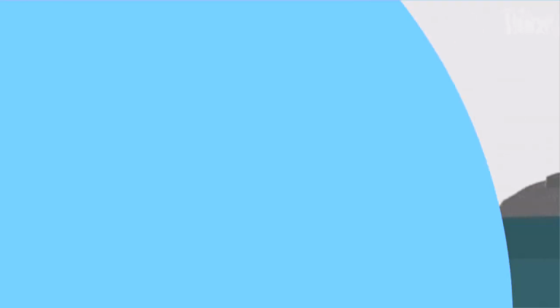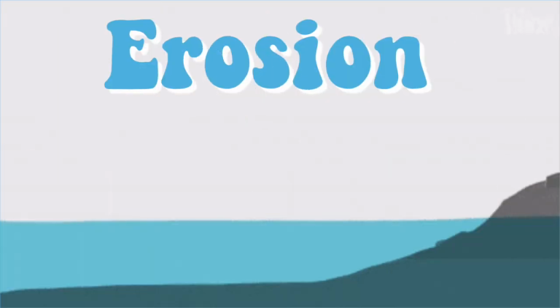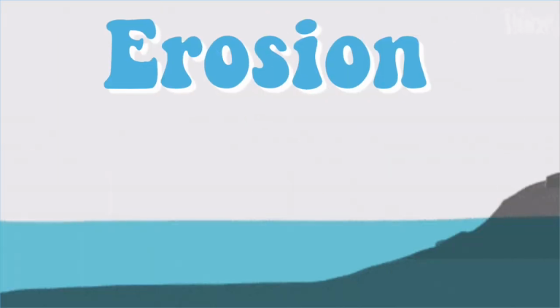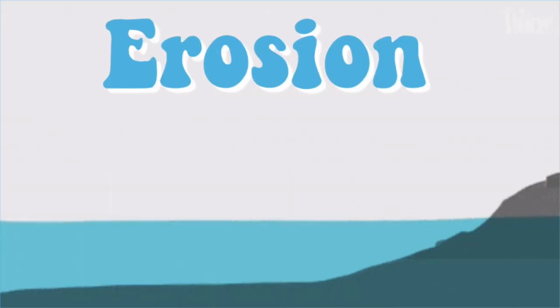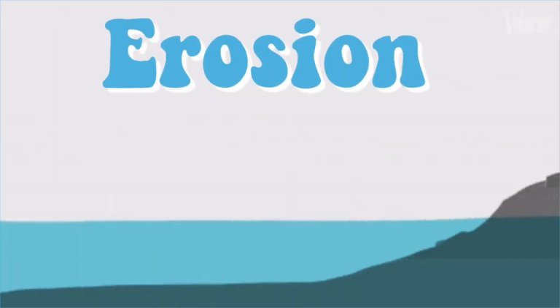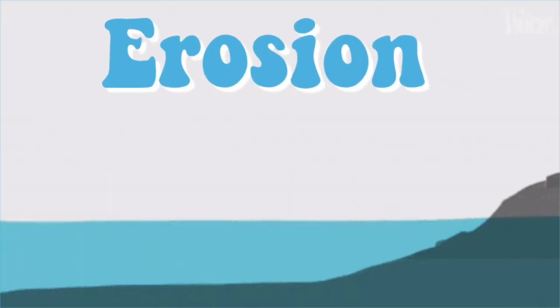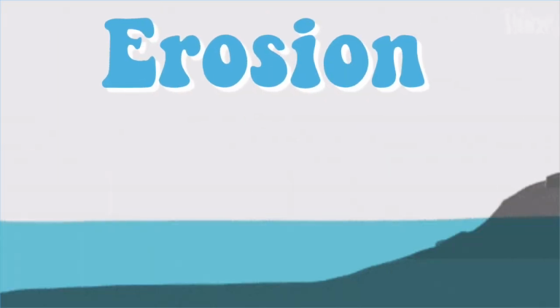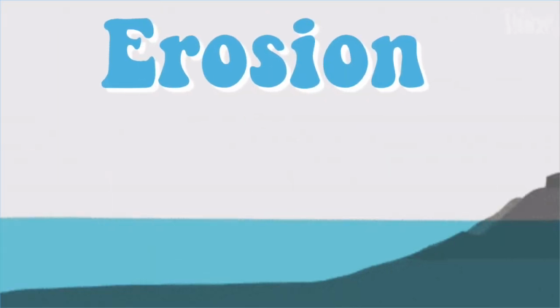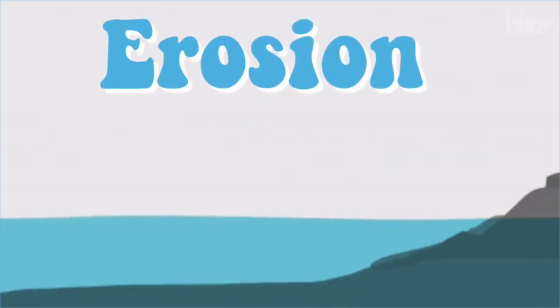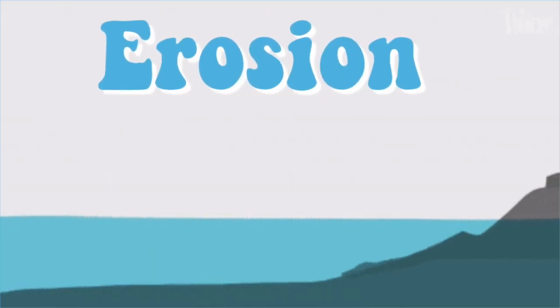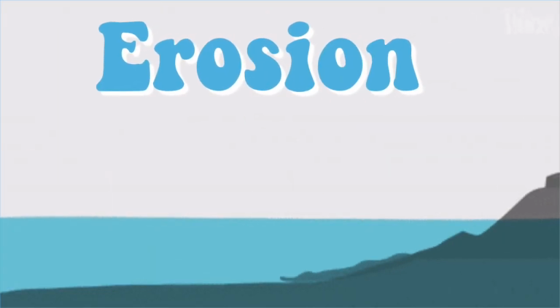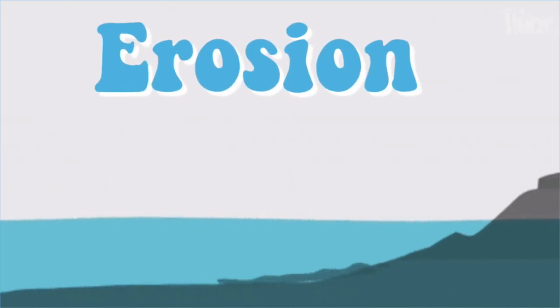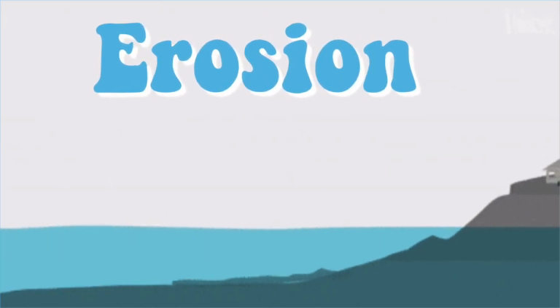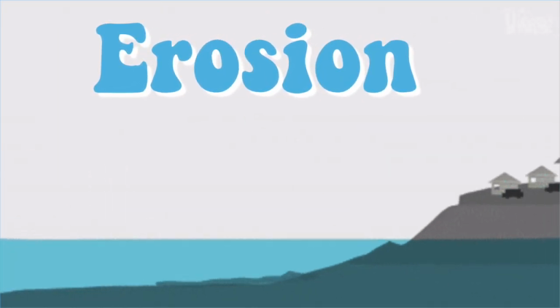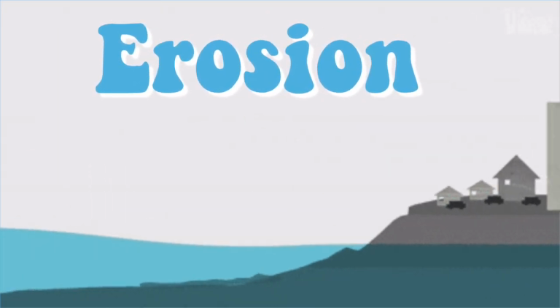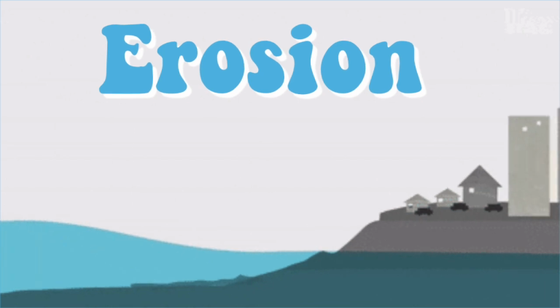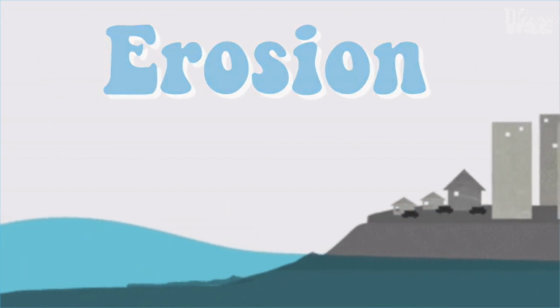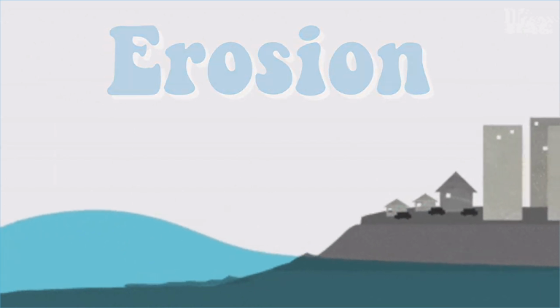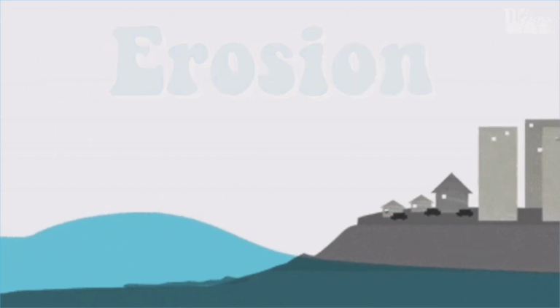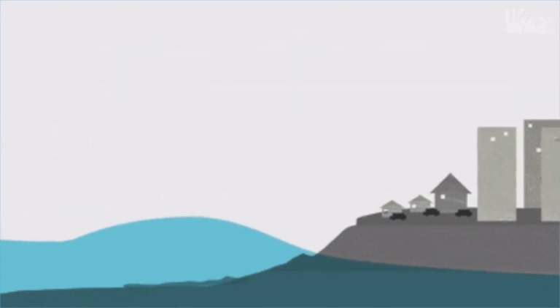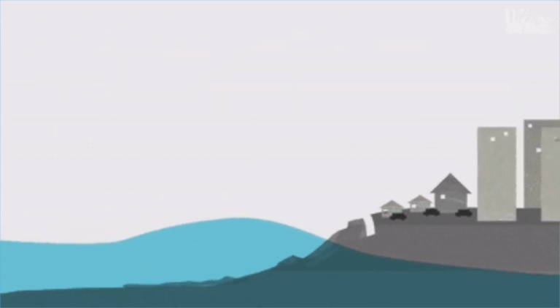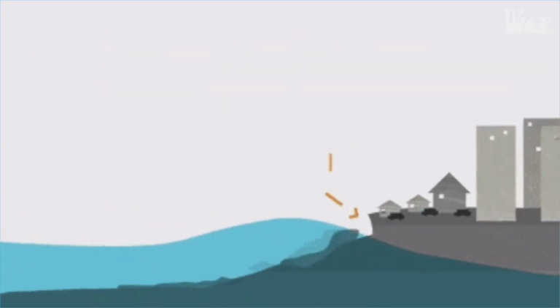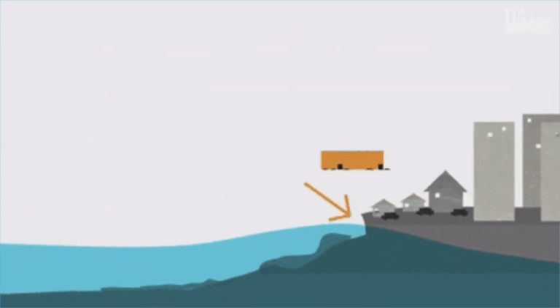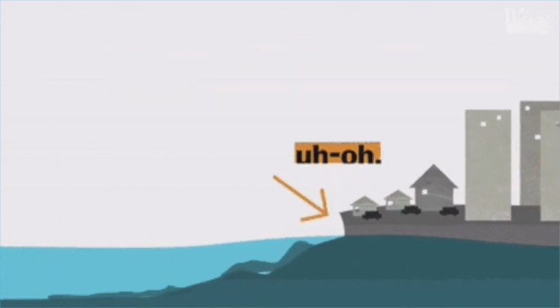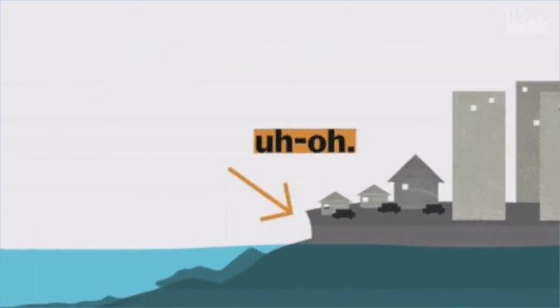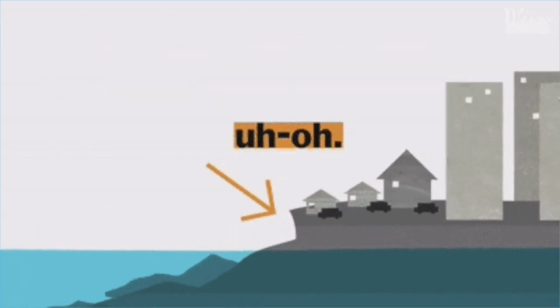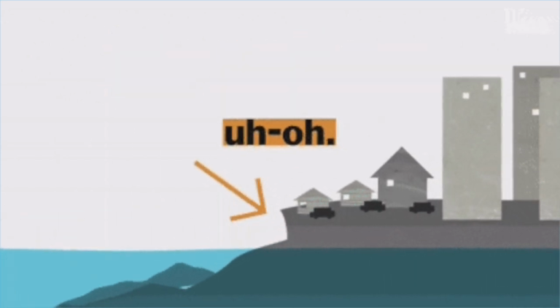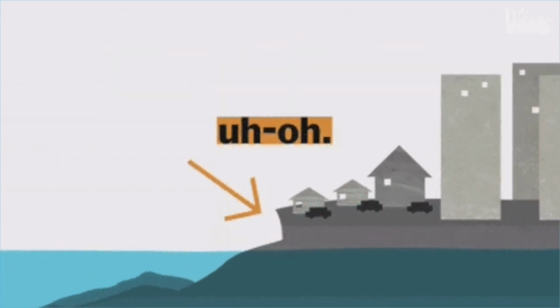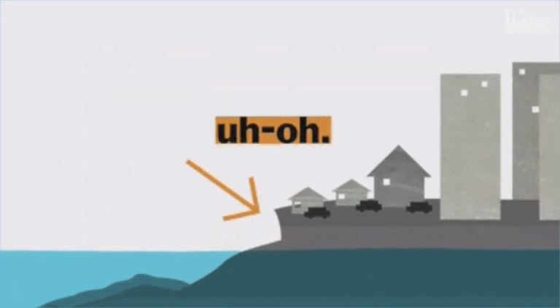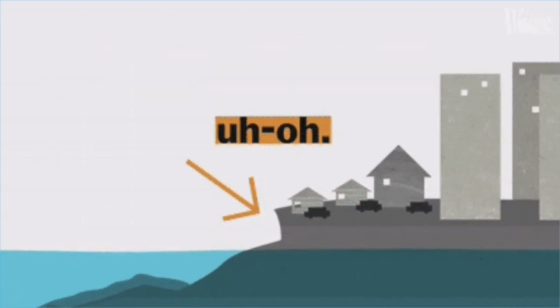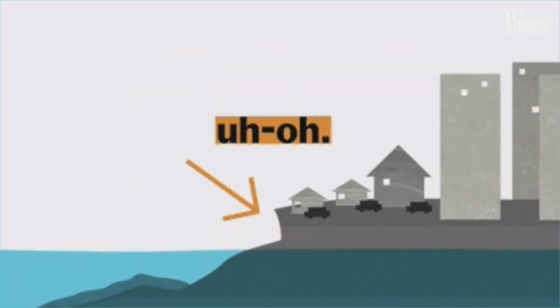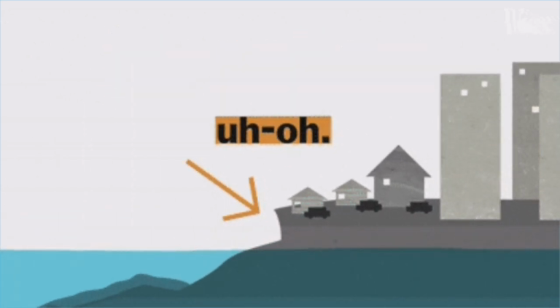Erosion is the wearing away of land by forces such as water, wind, and ice. Many homes that are built along rivers, oceans, or even lakesides are at risk of getting damaged by erosion.